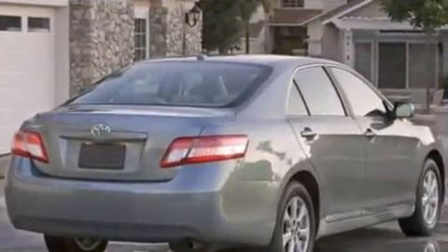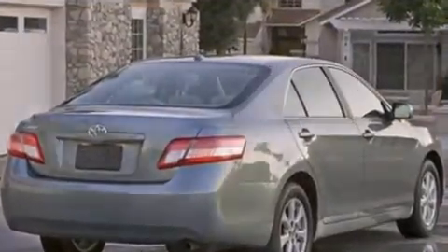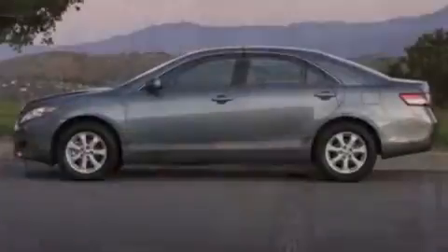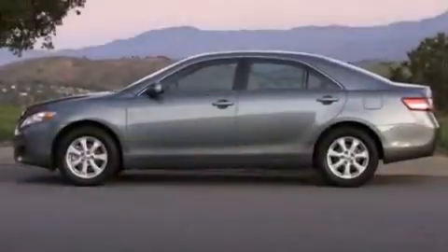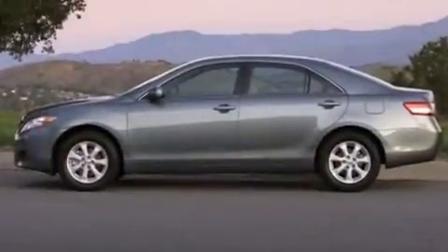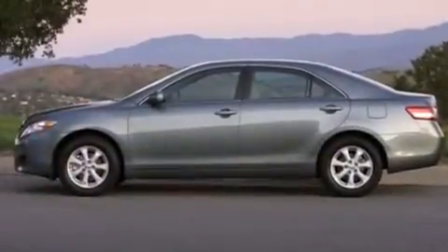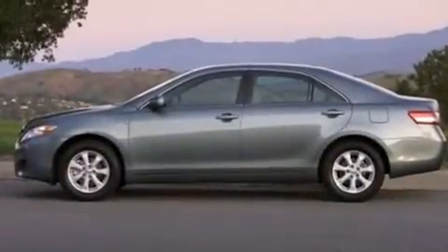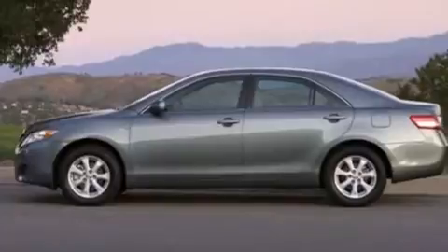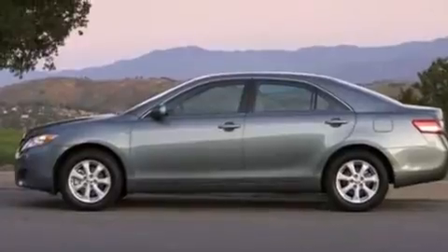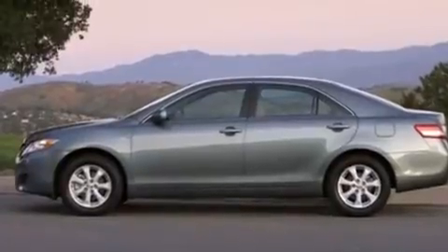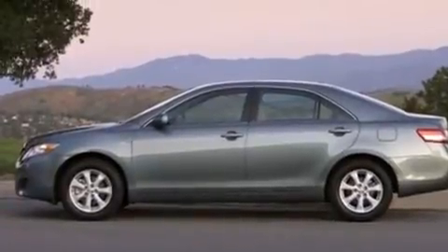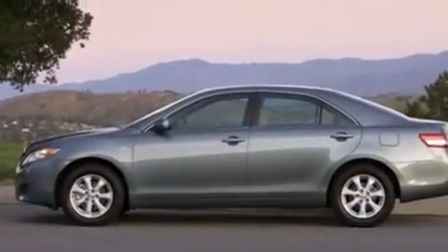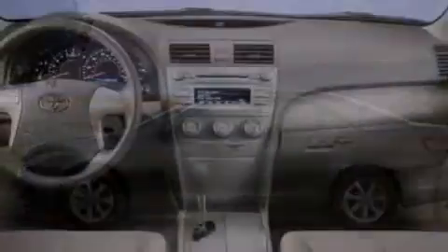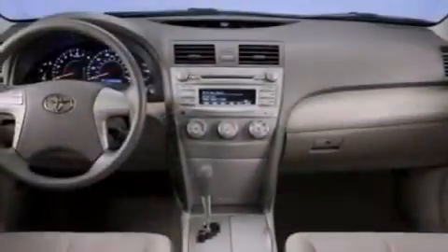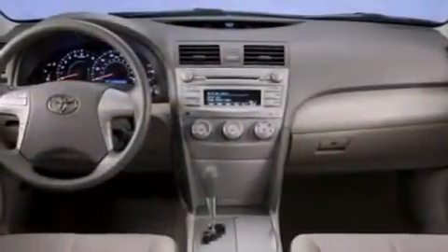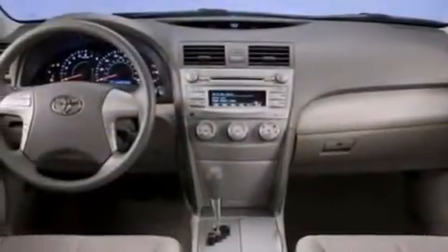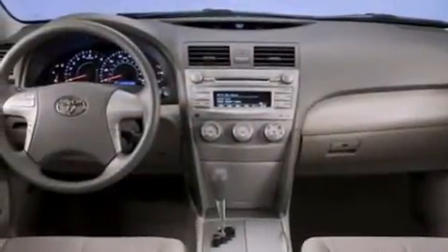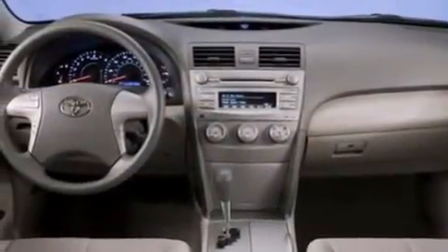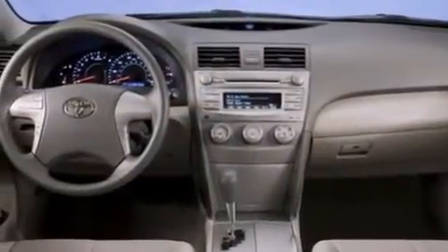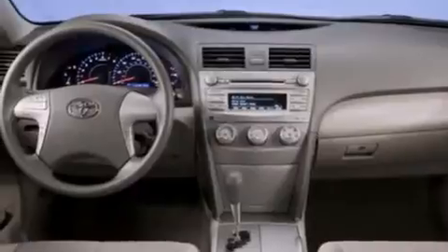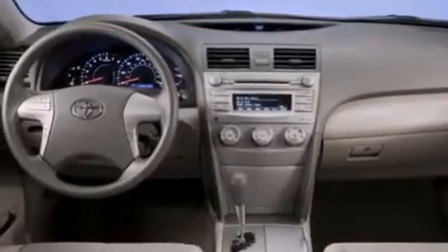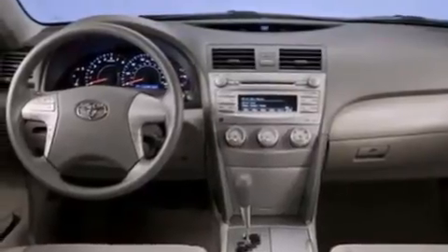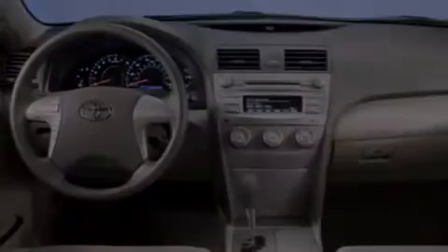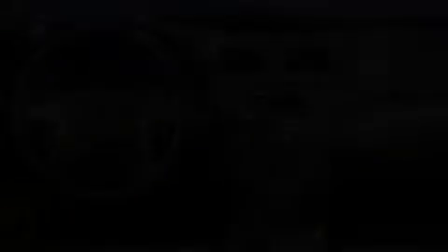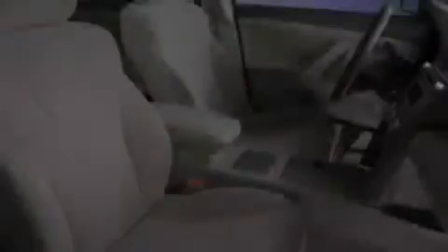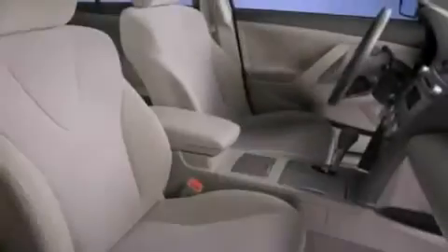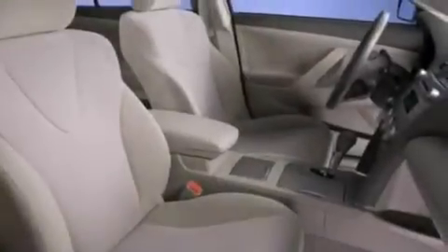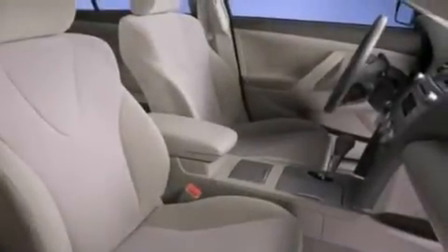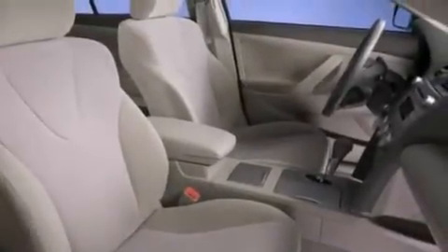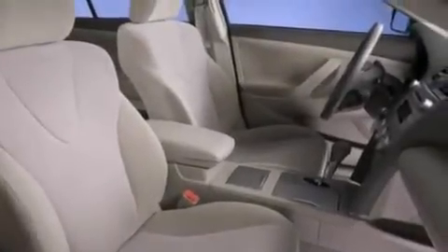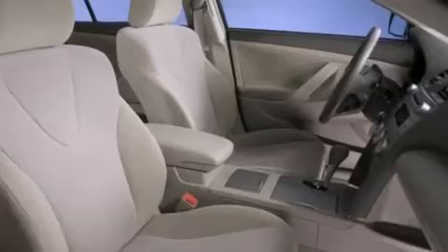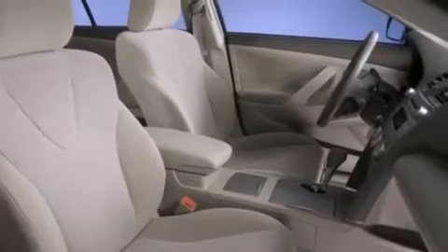Features include a low-tire pressure indicator, a power driver's seat, cruise control, a CD player, front side impact airbags, air conditioning, a split folding rear seat, full power accessories, and a rear window defroster.